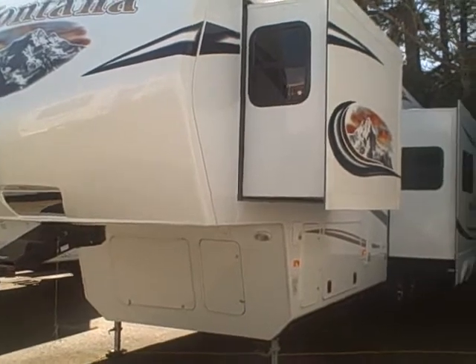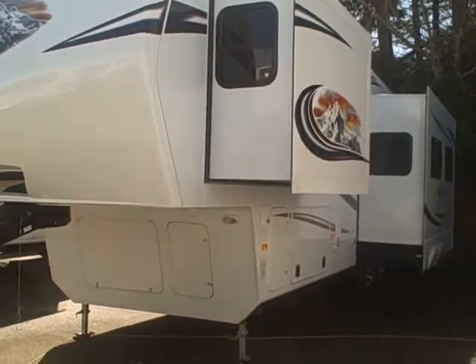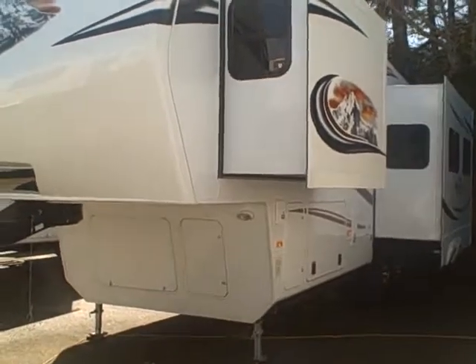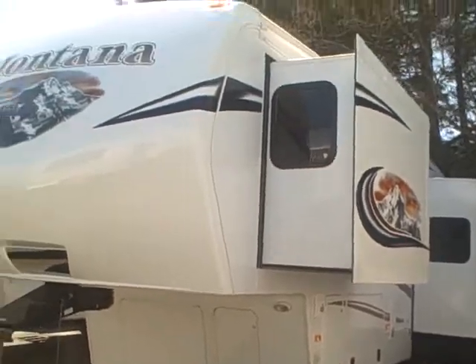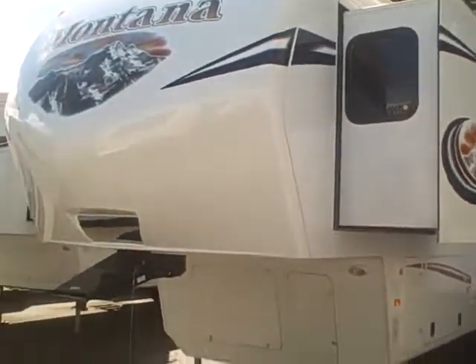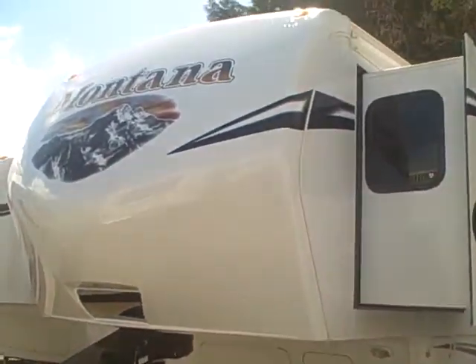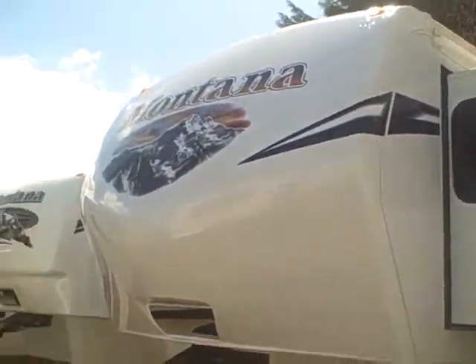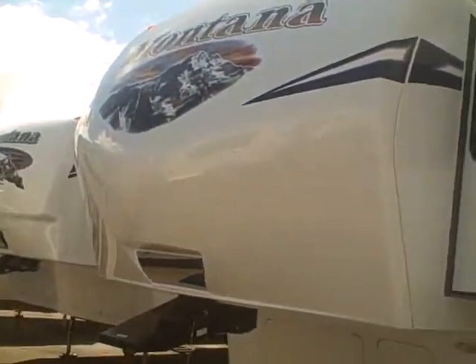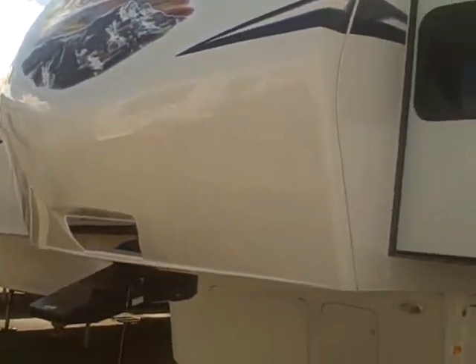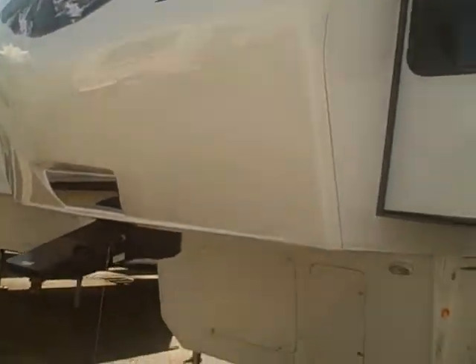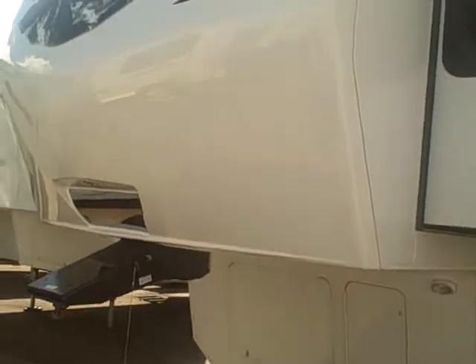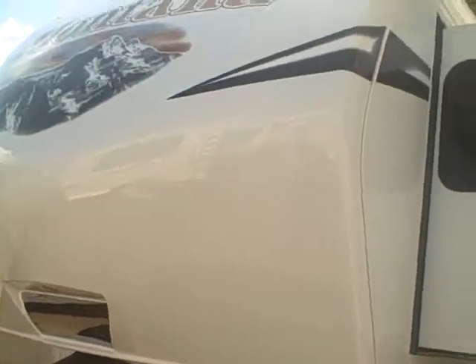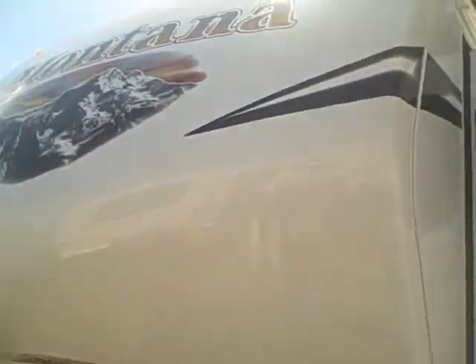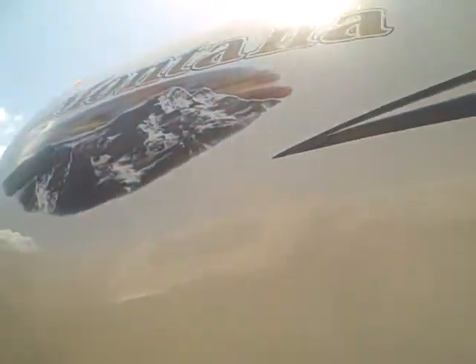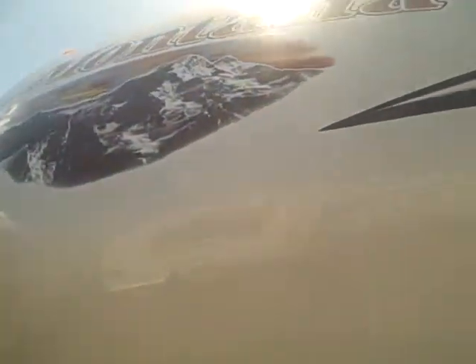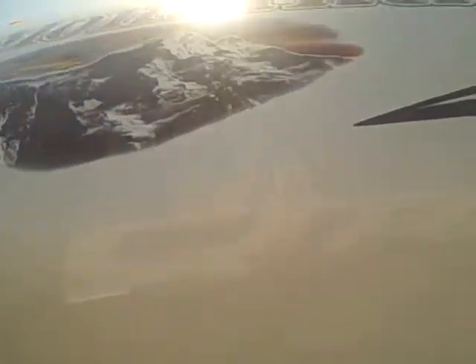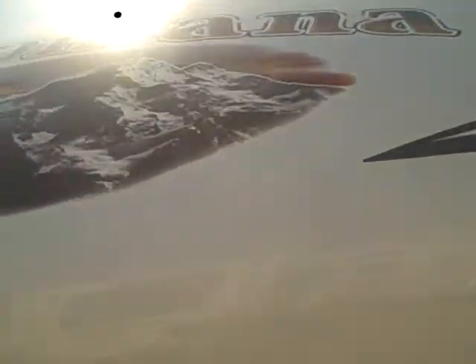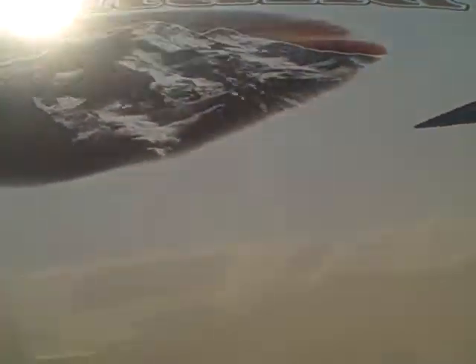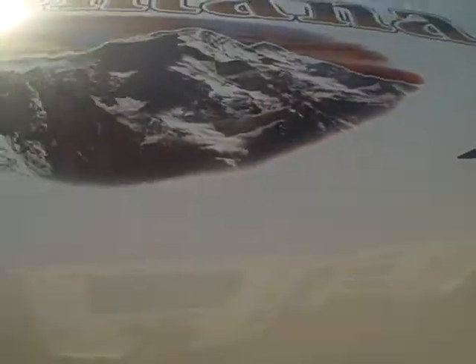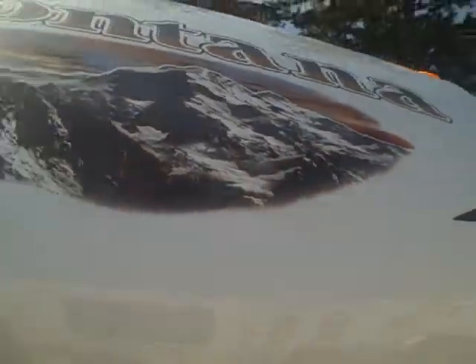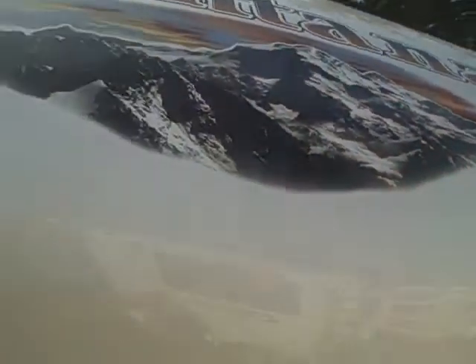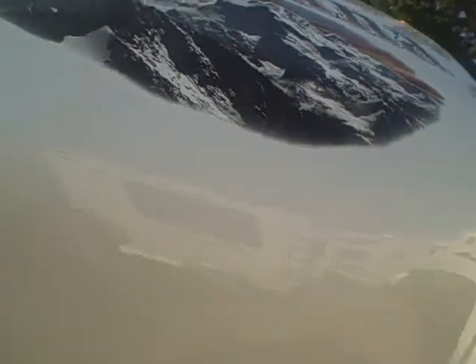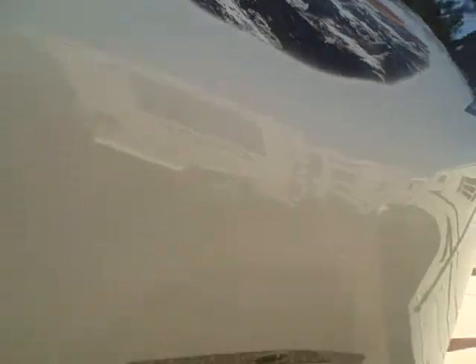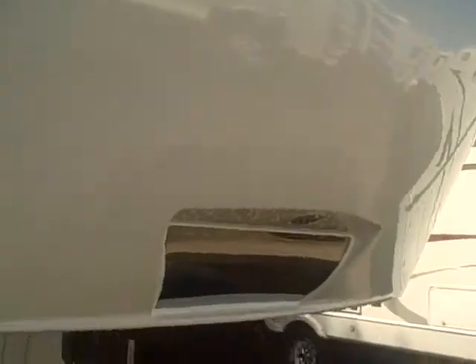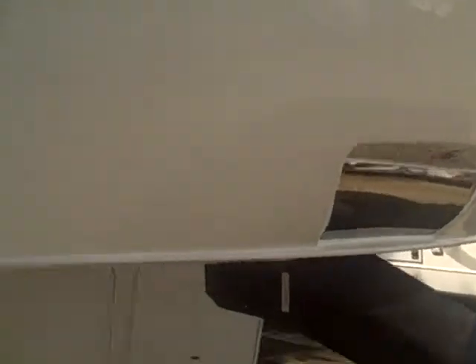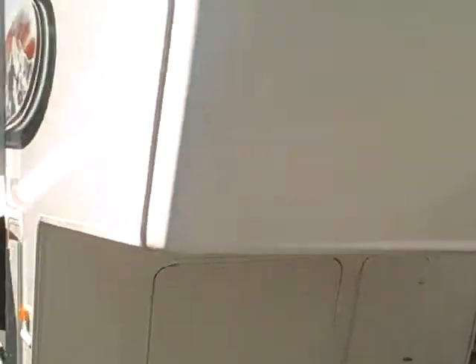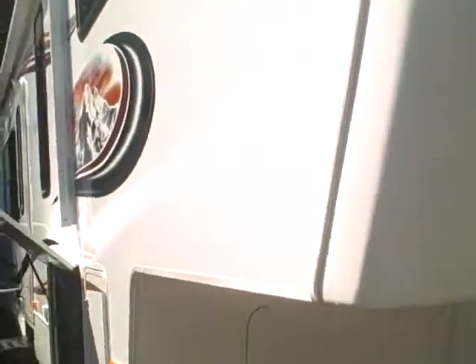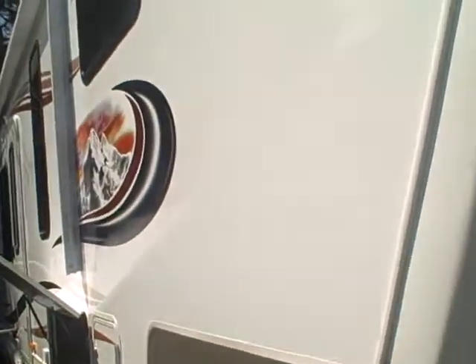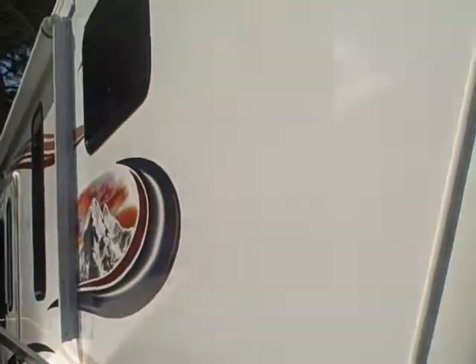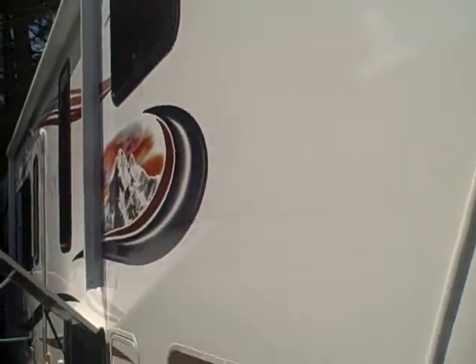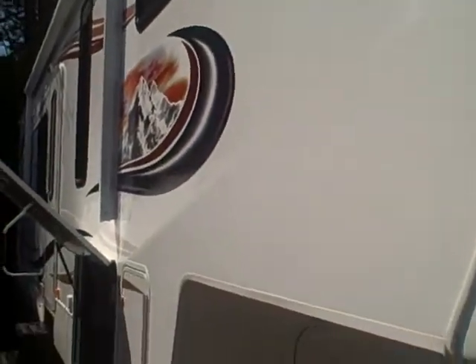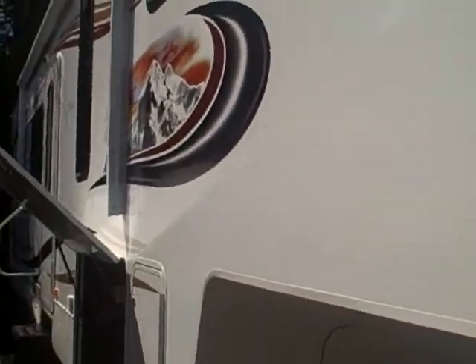Fiberglass exterior, tinted glass, and you can see it's got the fiberglass nose cap on the front. The new graphics are solar resistant — they look more like a photograph than a vinyl graphic, though they will peel and fade over time. Down the sides, nice and smooth exterior.